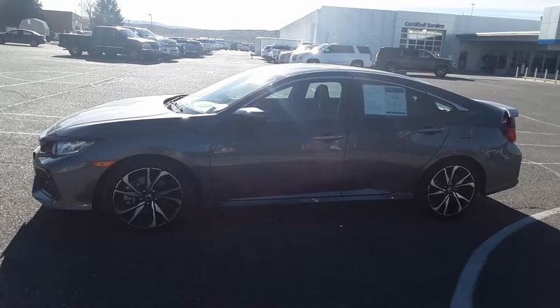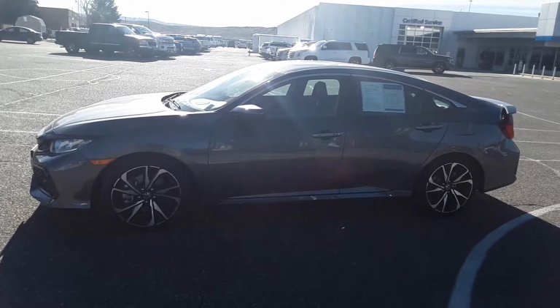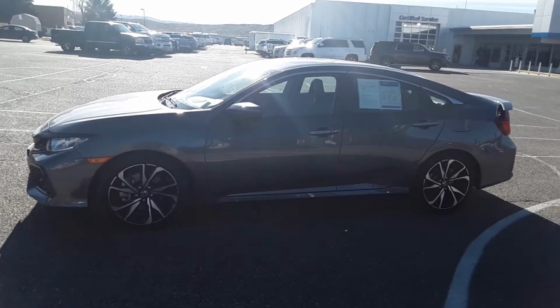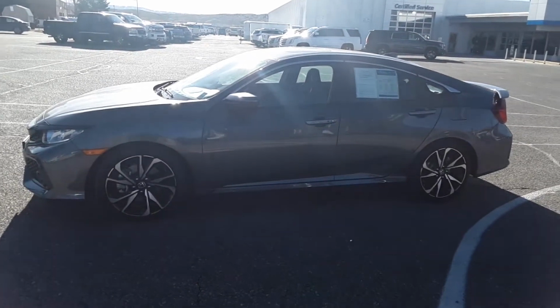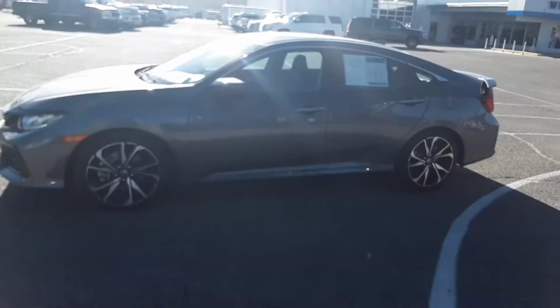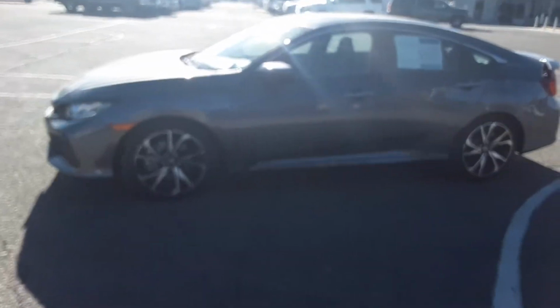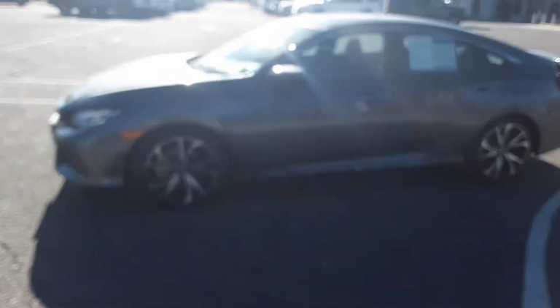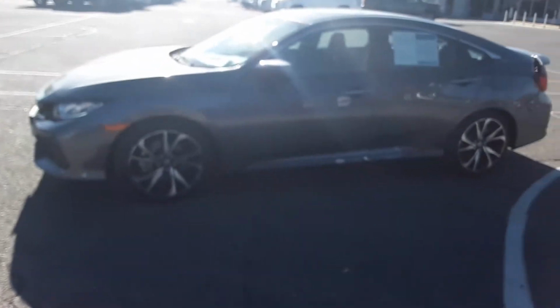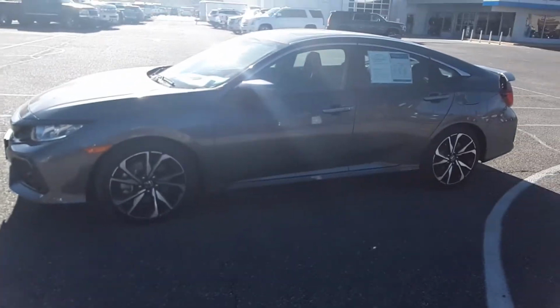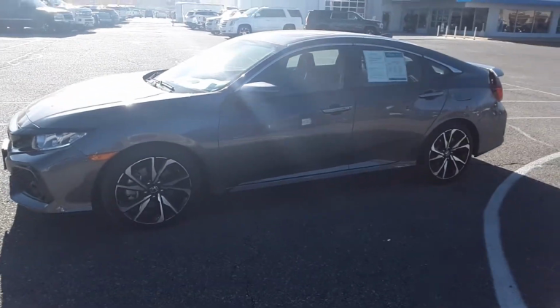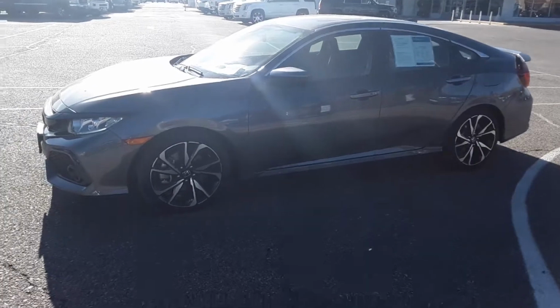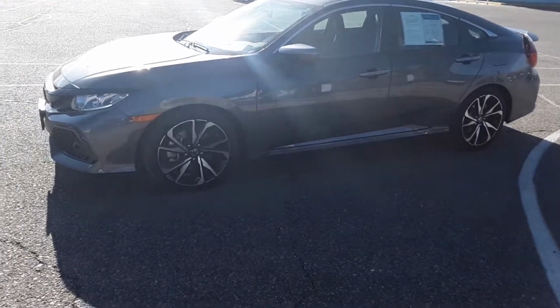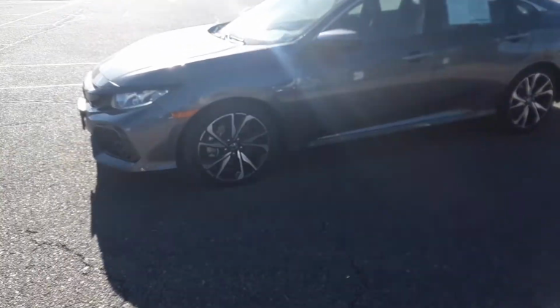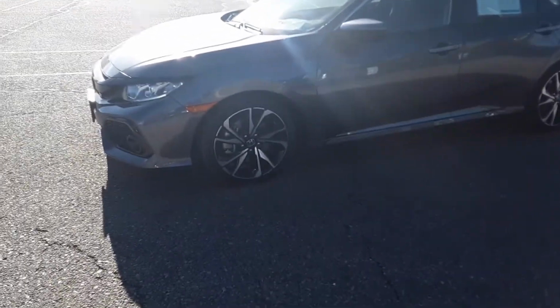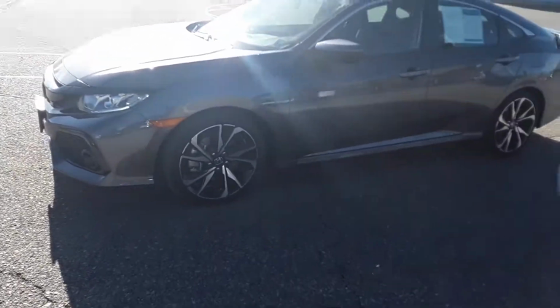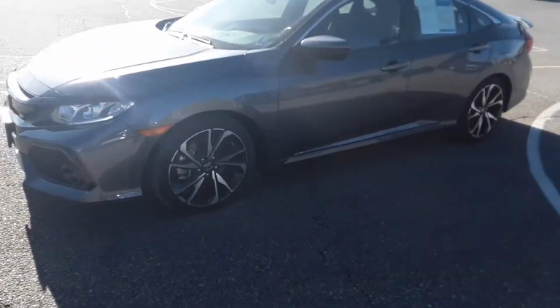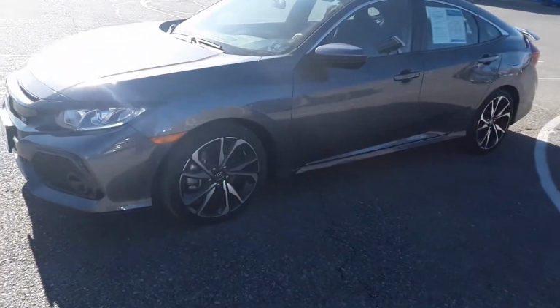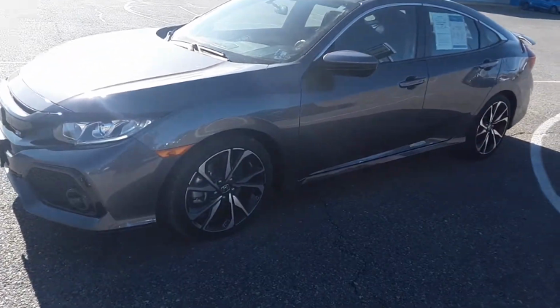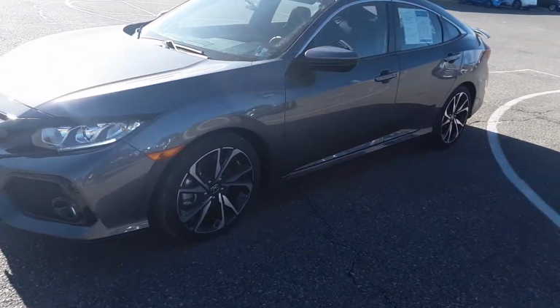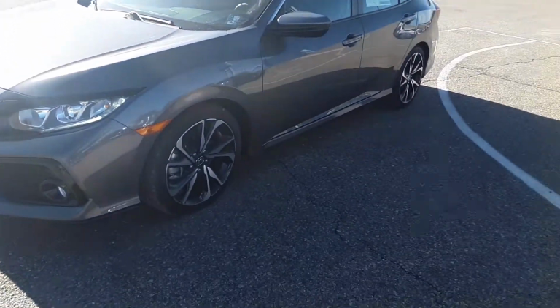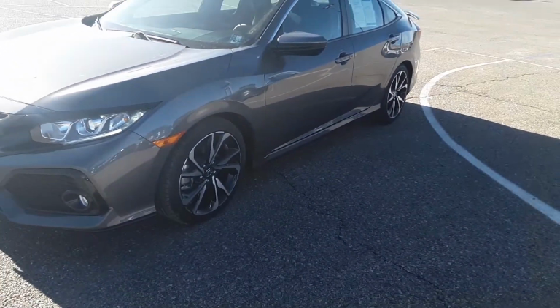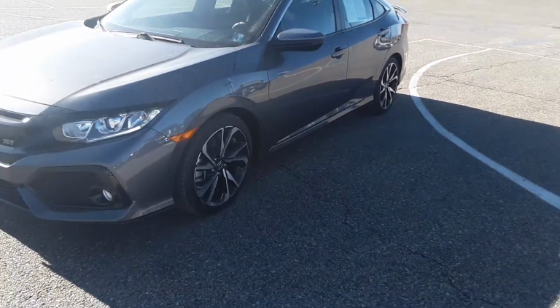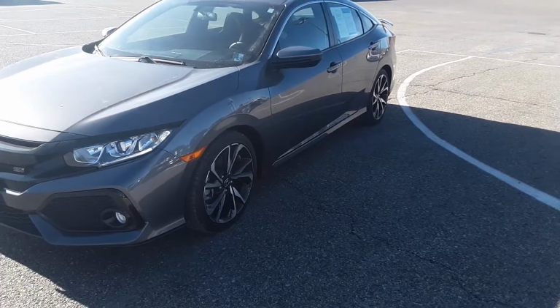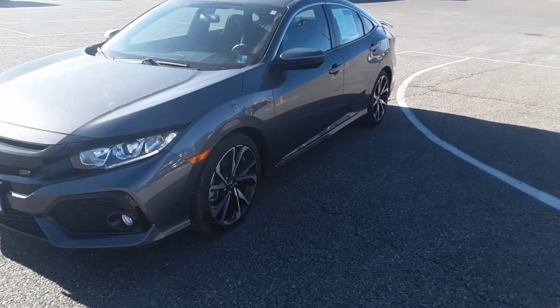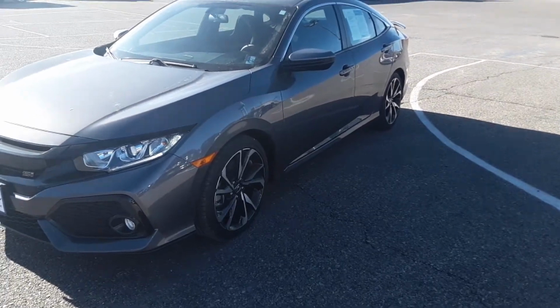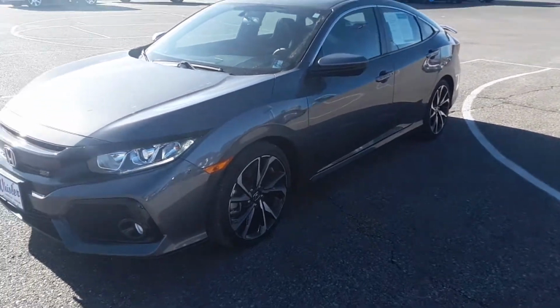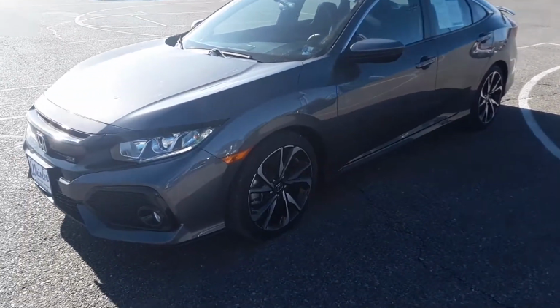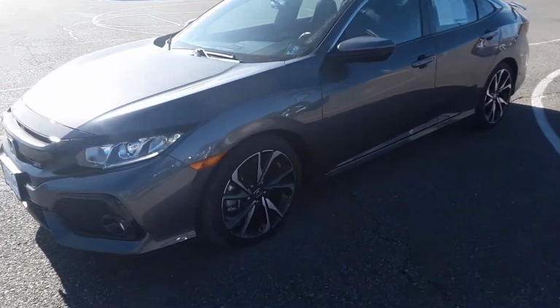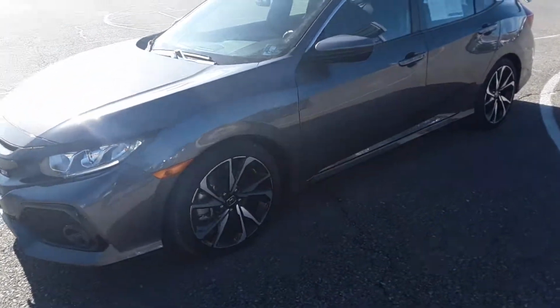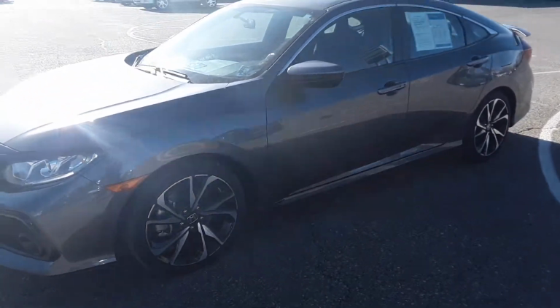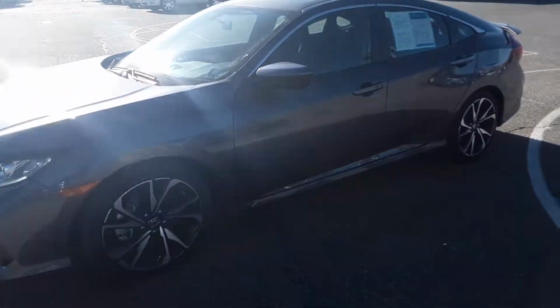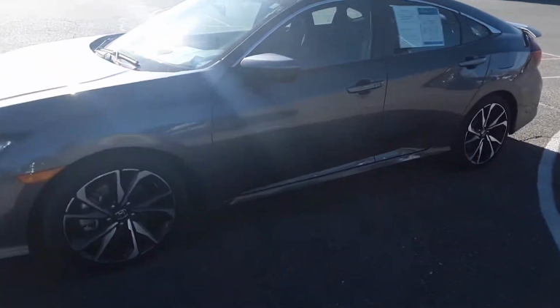Good morning from us here down in Whistler. Got a 2017 Honda Civic Si for you today. Got some nice factory rims on it. It is a manual.